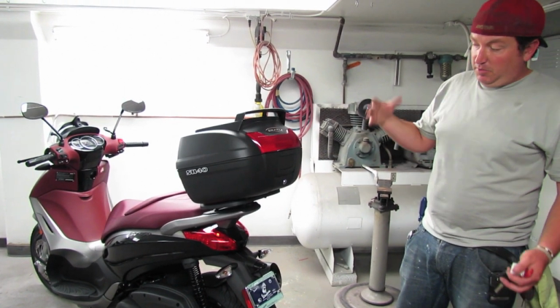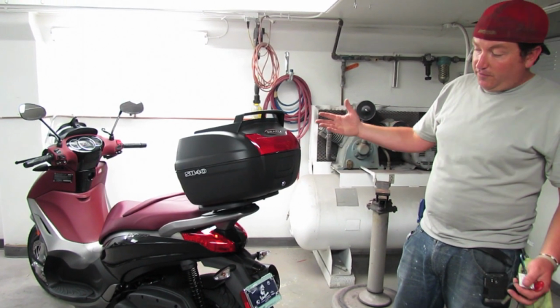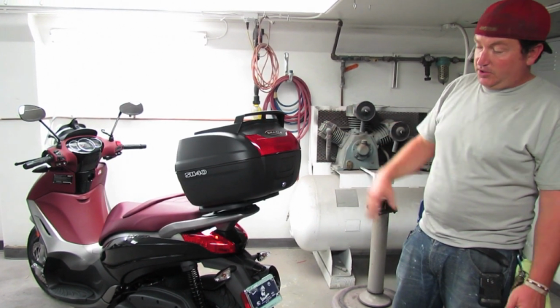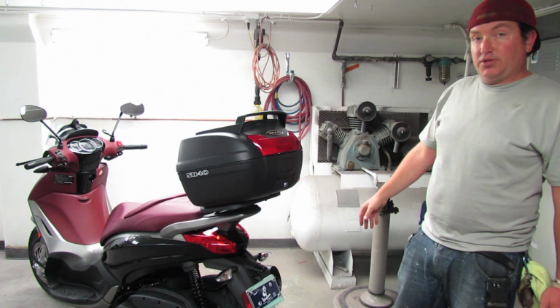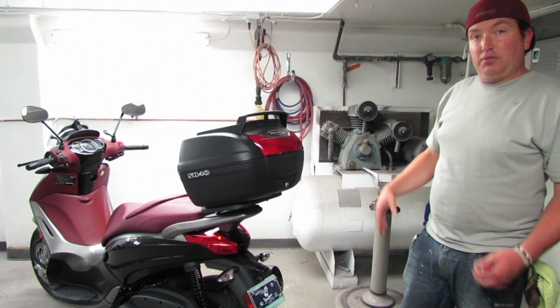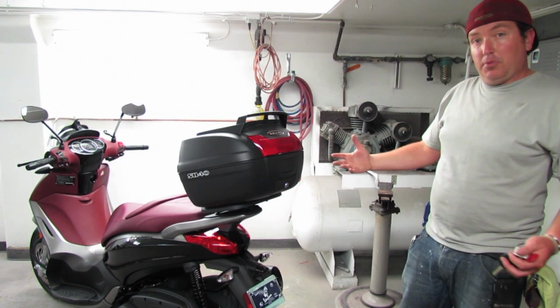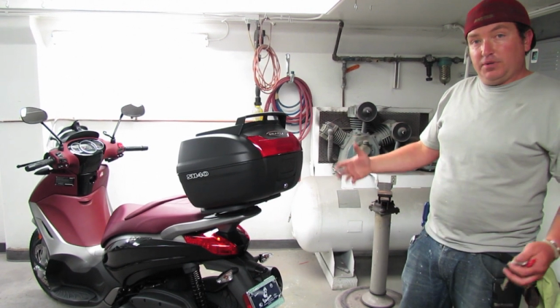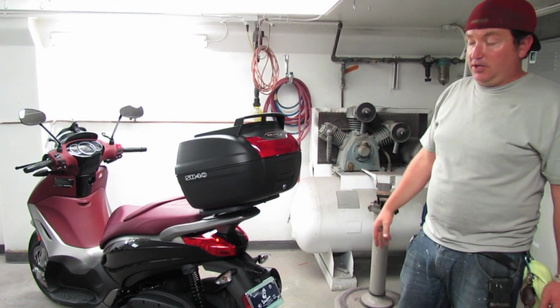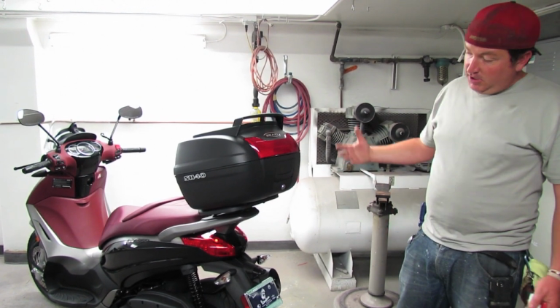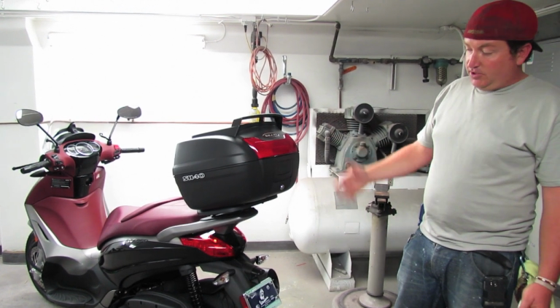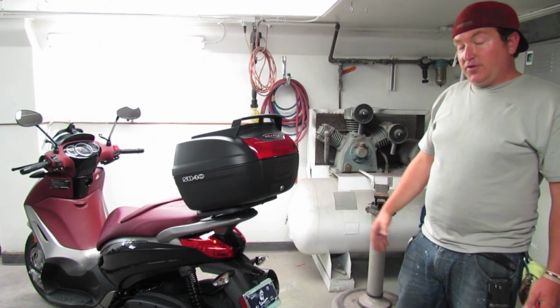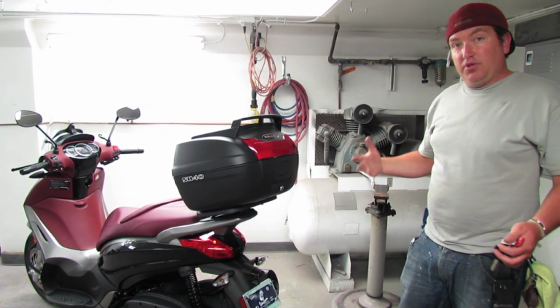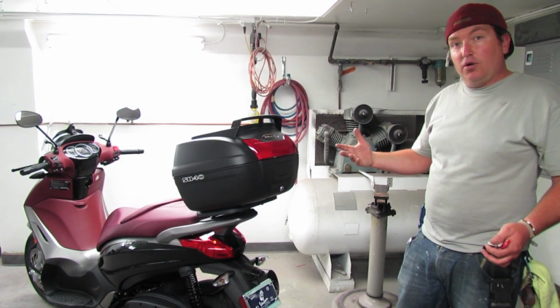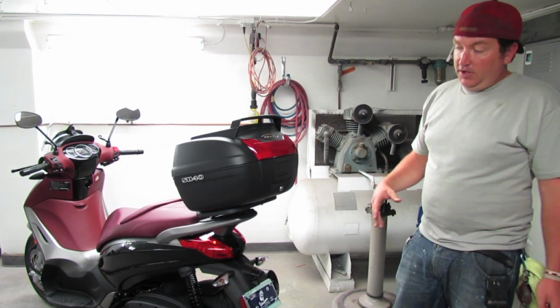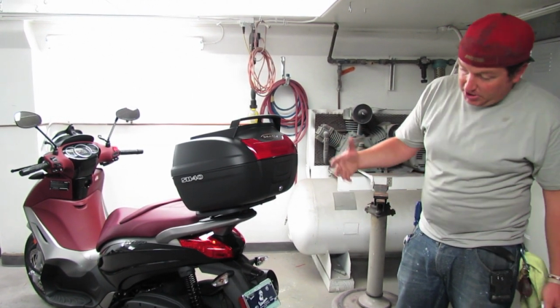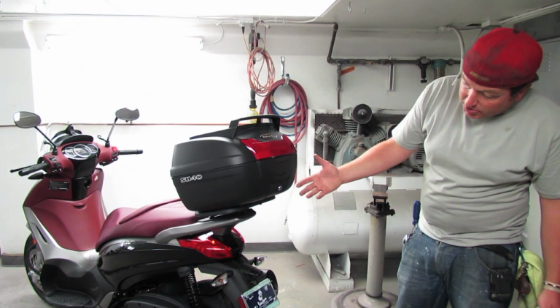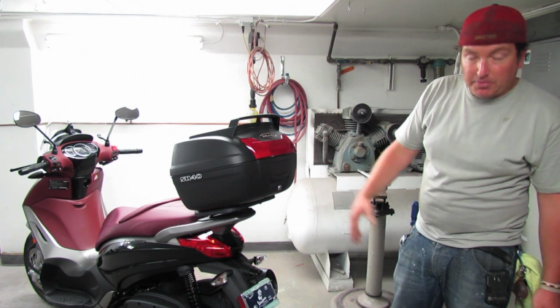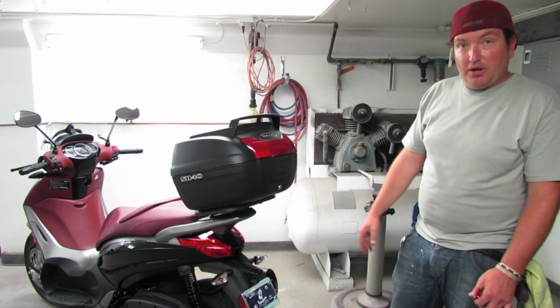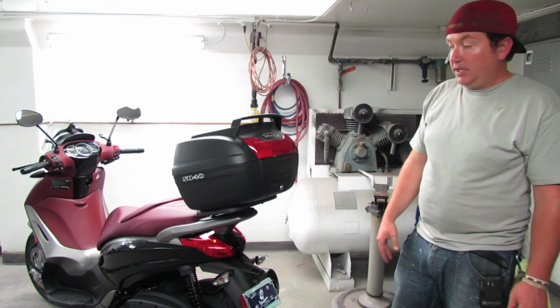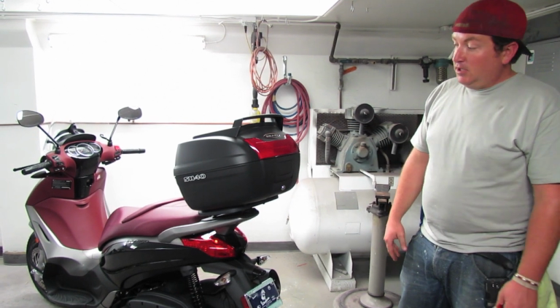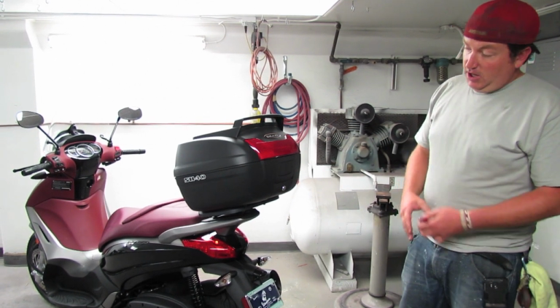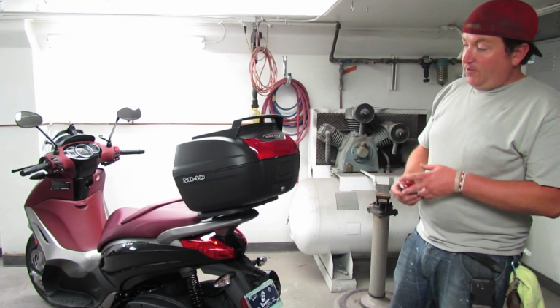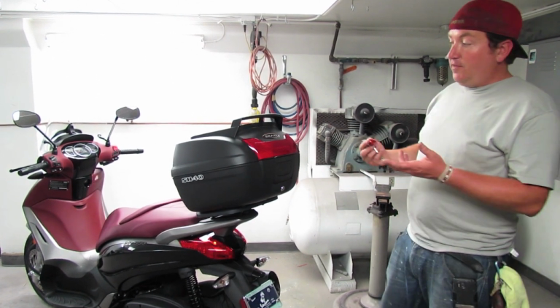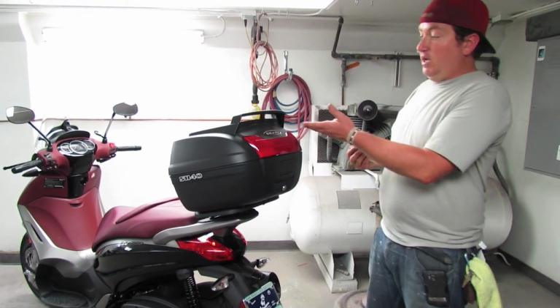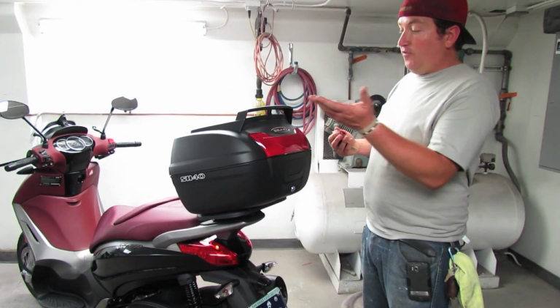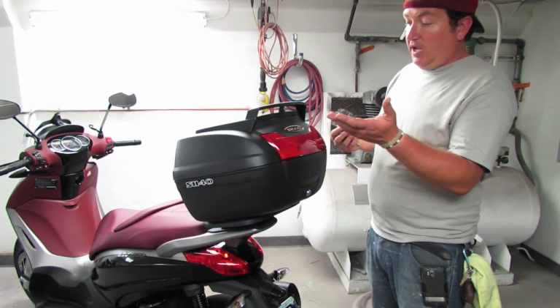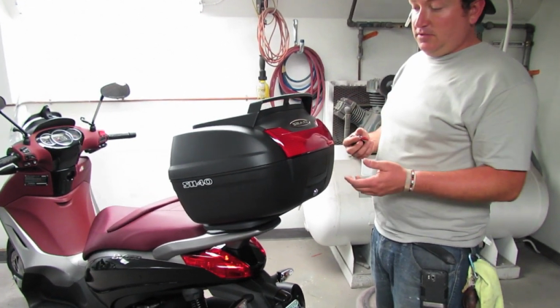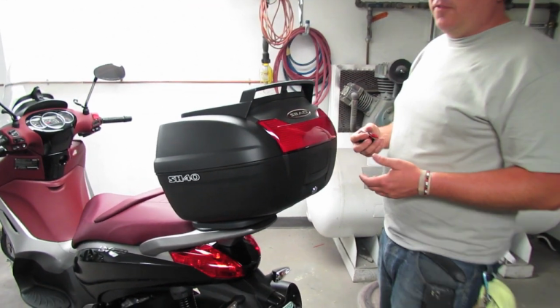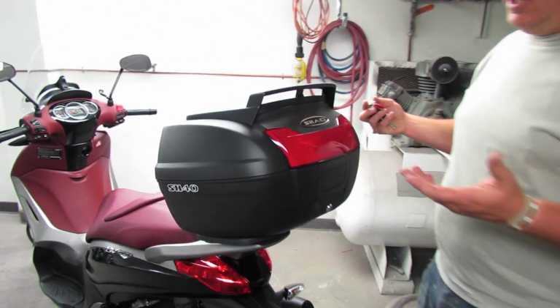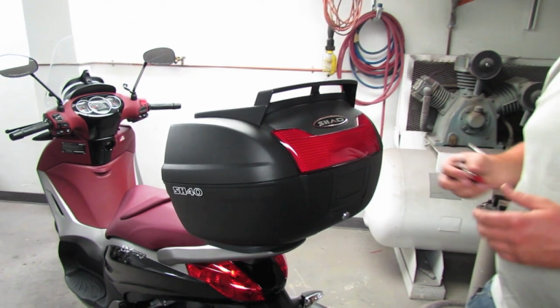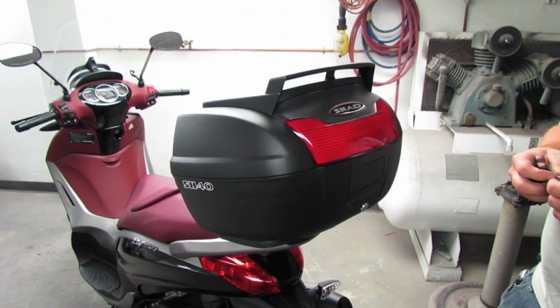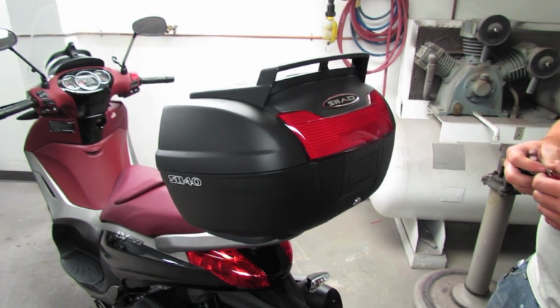The BV350 is a 2013 brand new model from Piaggio. Shad is the first company that we know of to actually introduce a top case mounting plate. First off, the SH-40 case — 40 liter, that's what the 40 stands for.